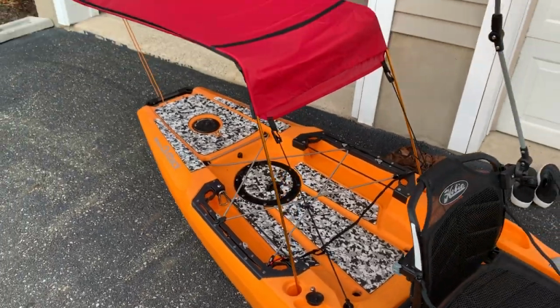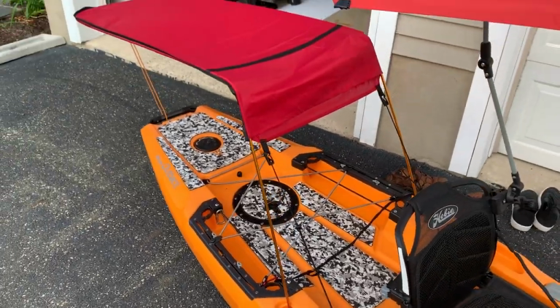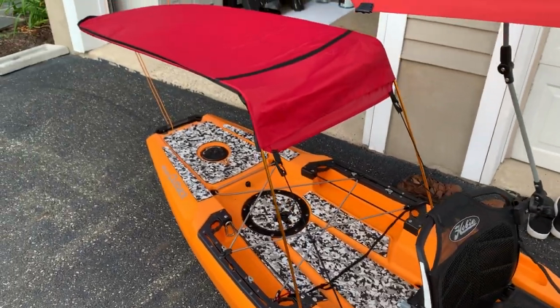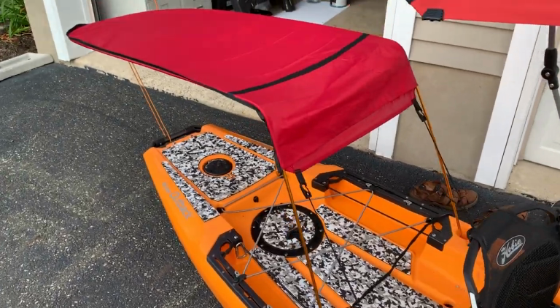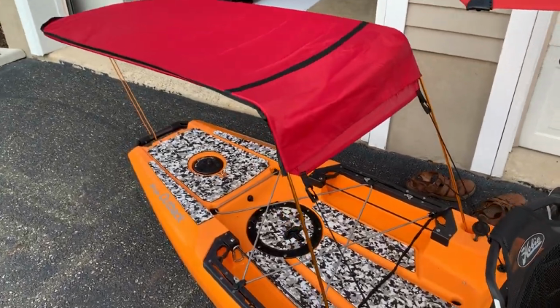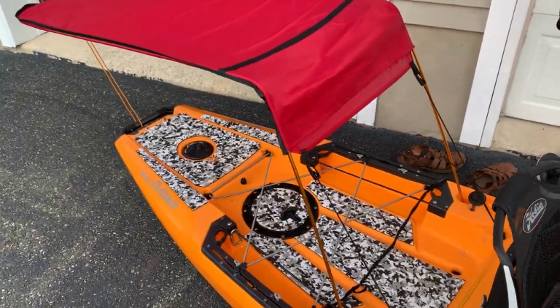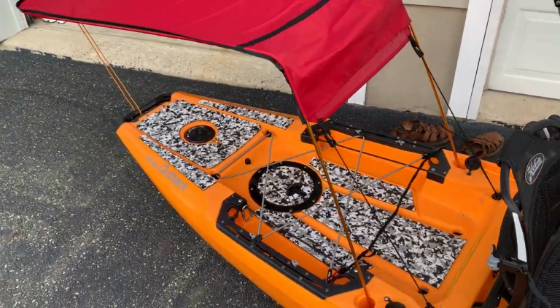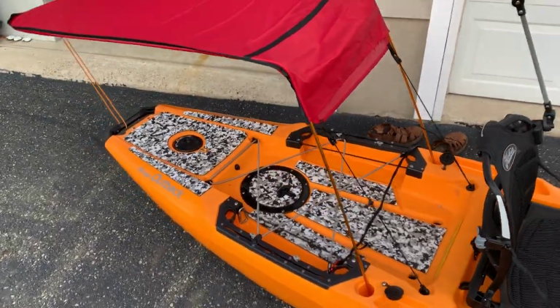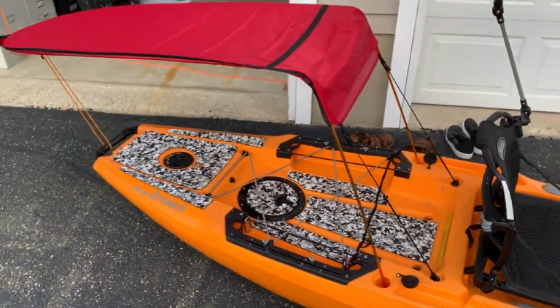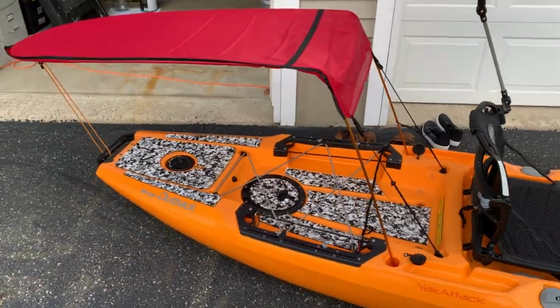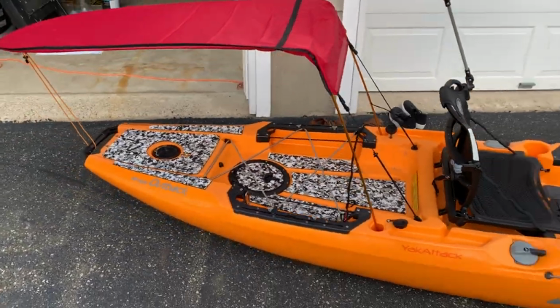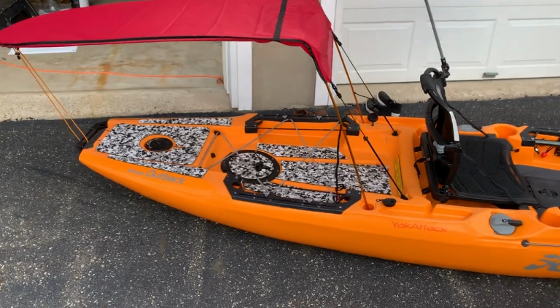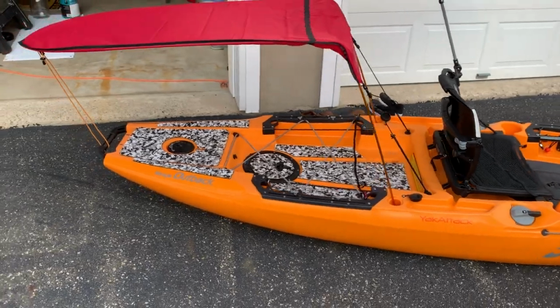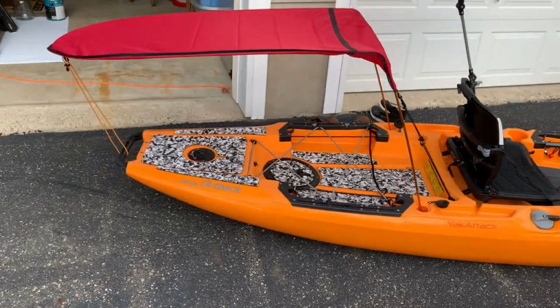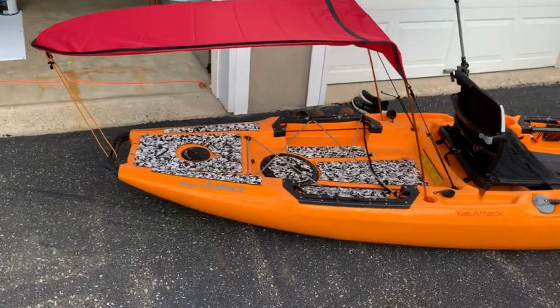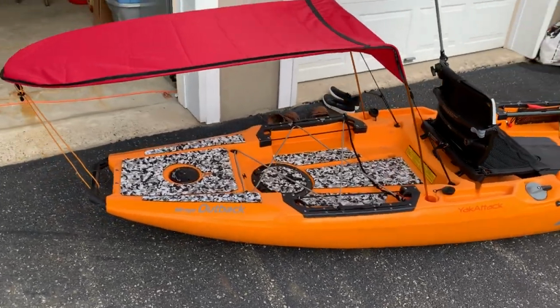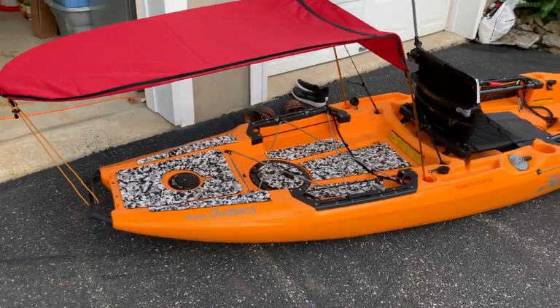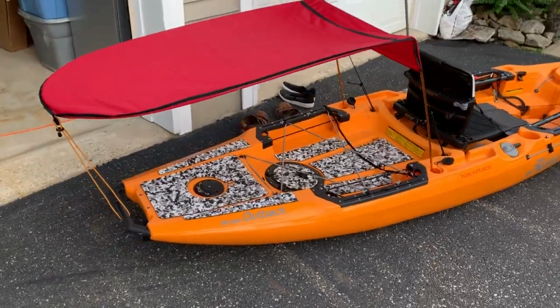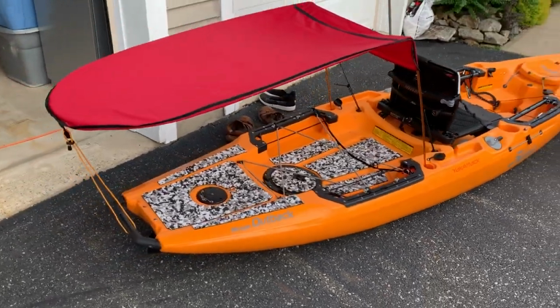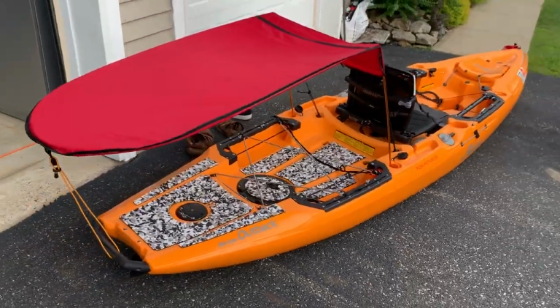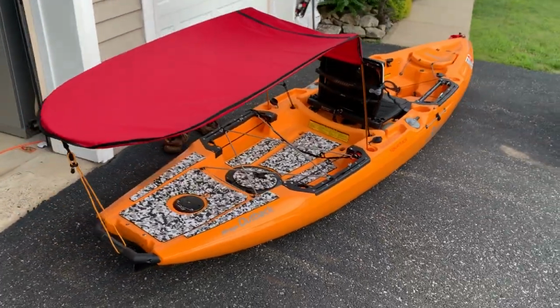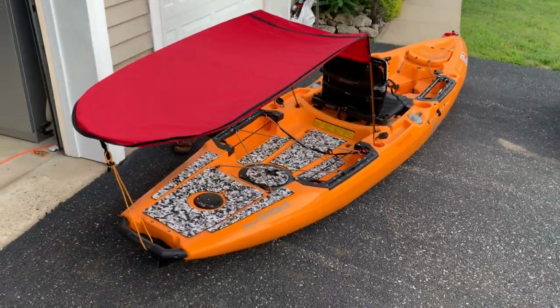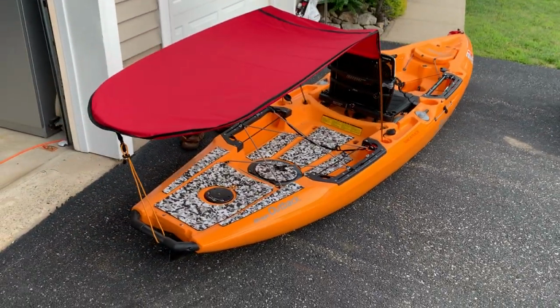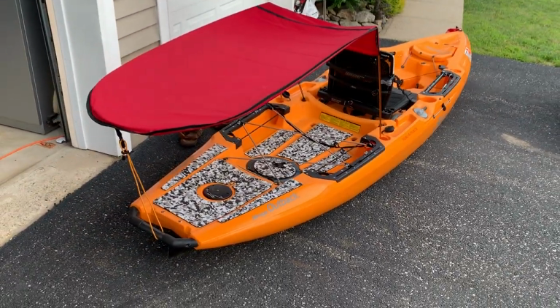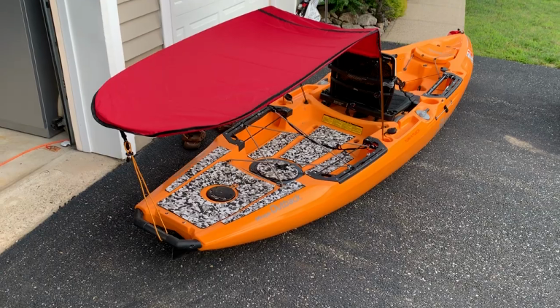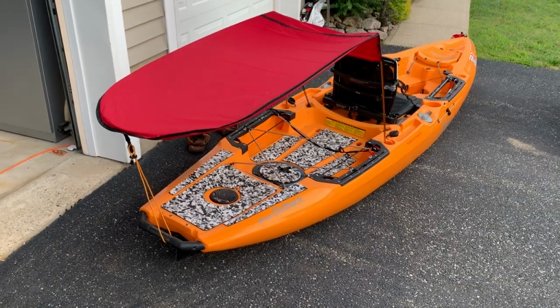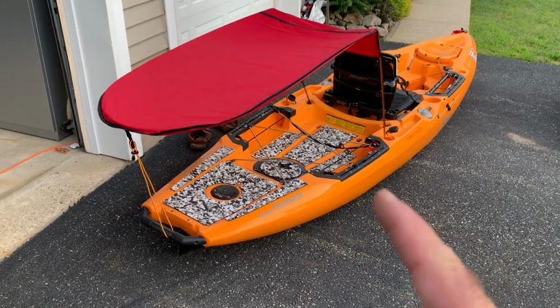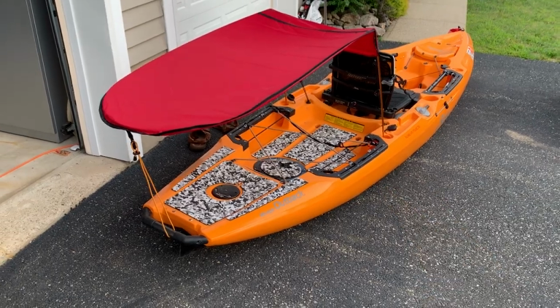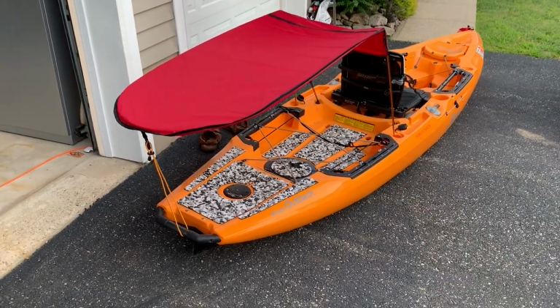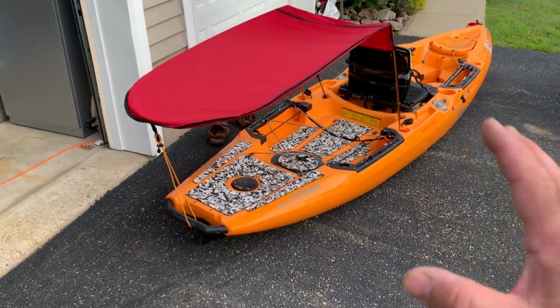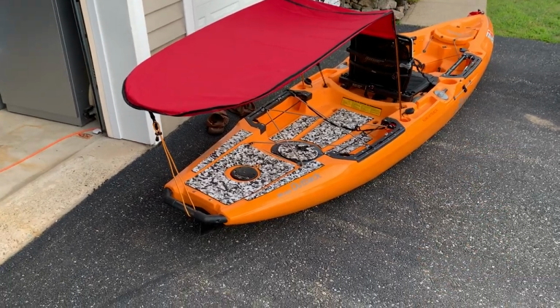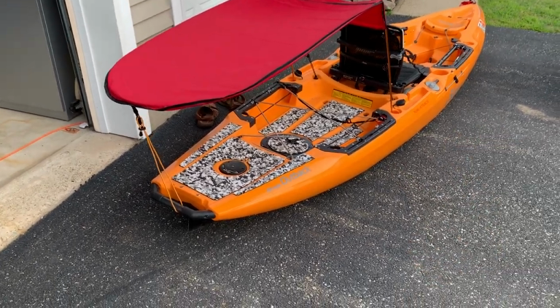I'm actually pretty excited about this because I go out often for long days of fishing and paddling and I take my little bulldog with me. He gets pretty worn out in the sun, so this is going to provide a nice shade — and it actually looks pretty cool.